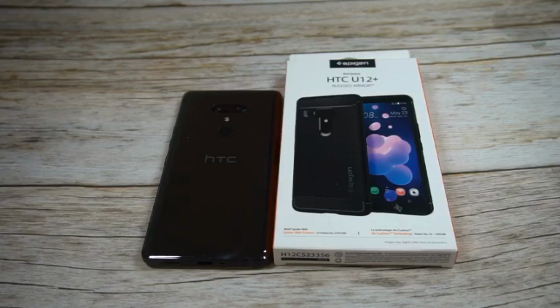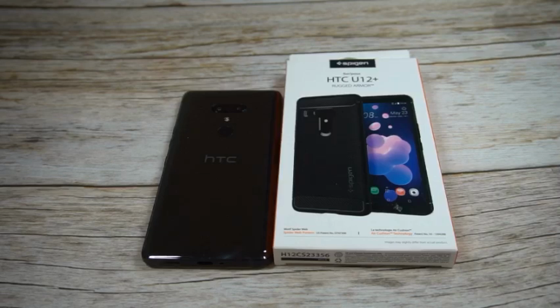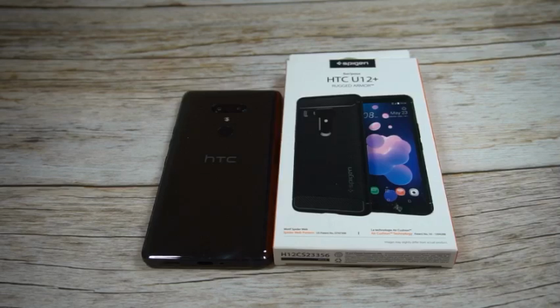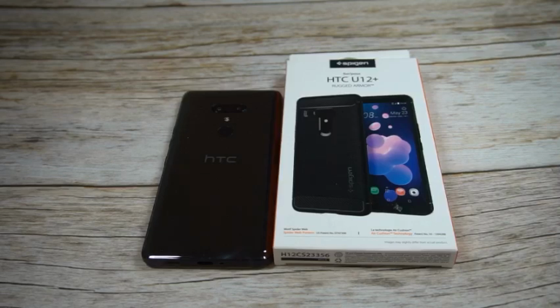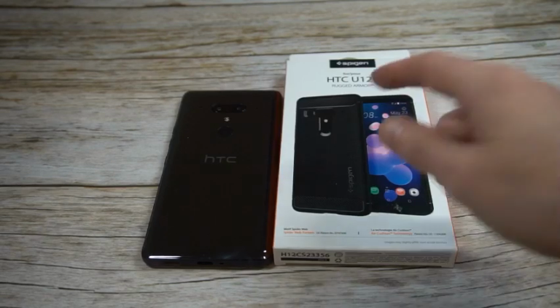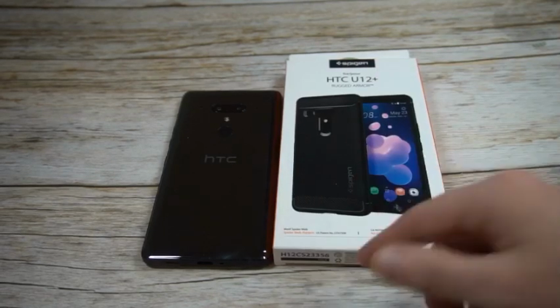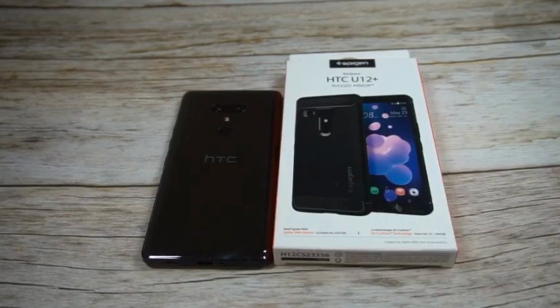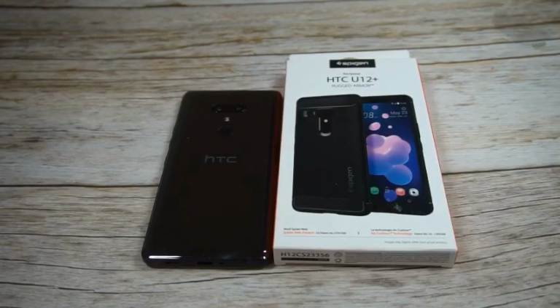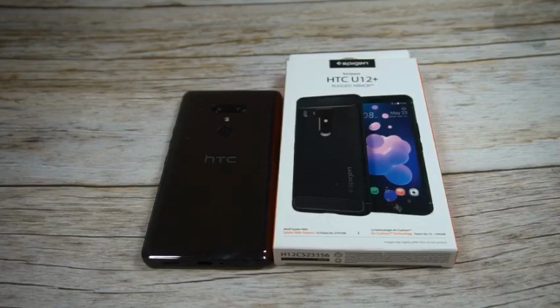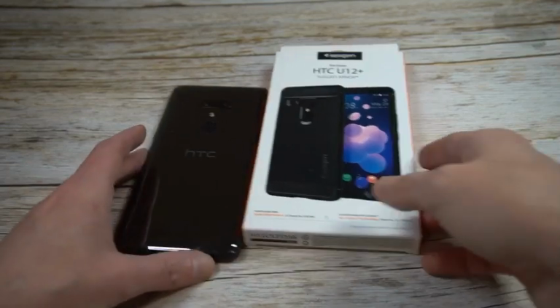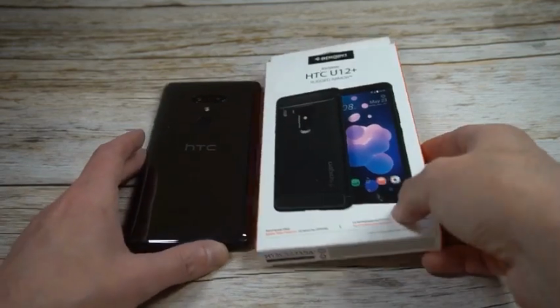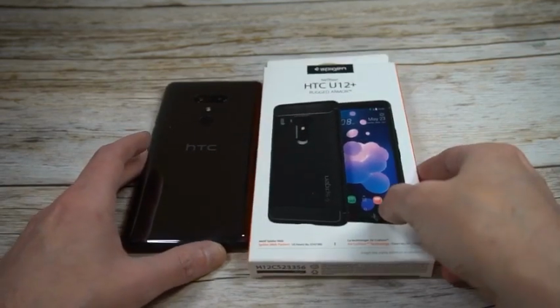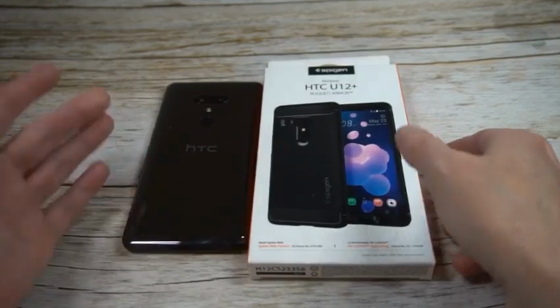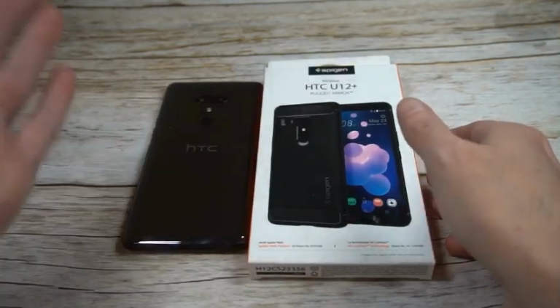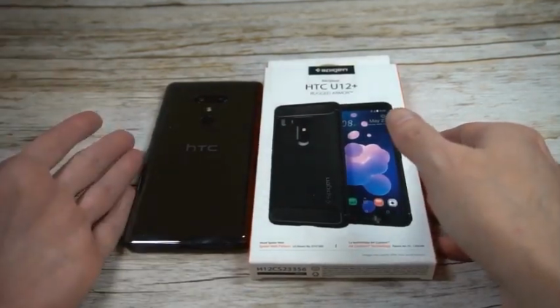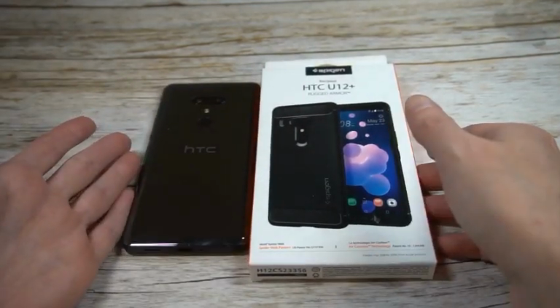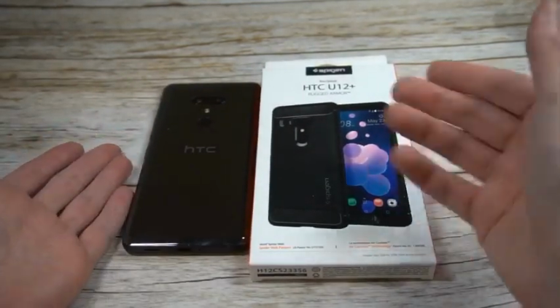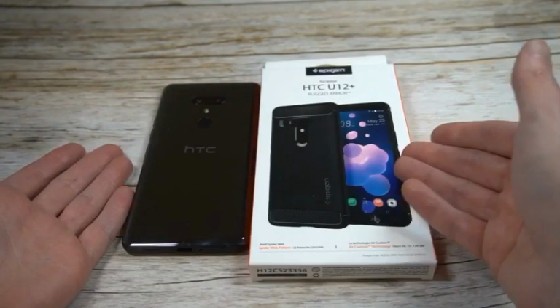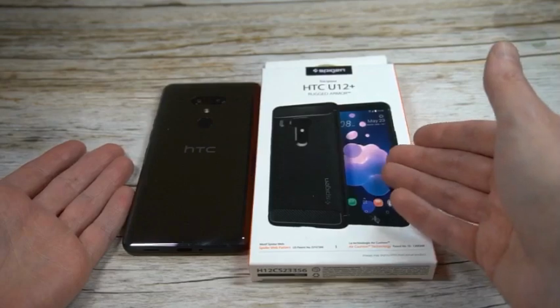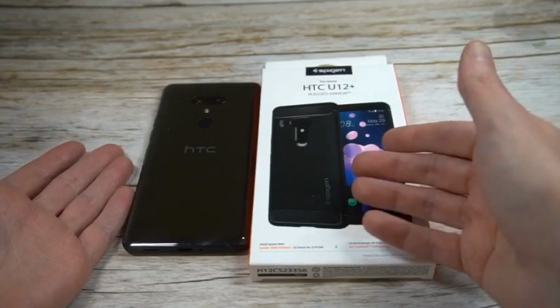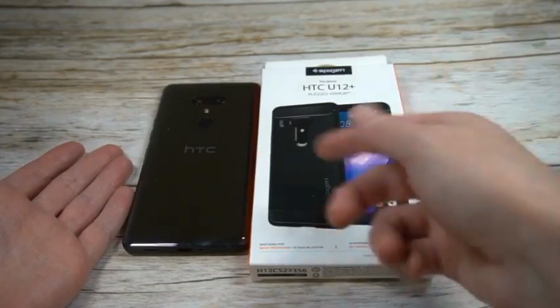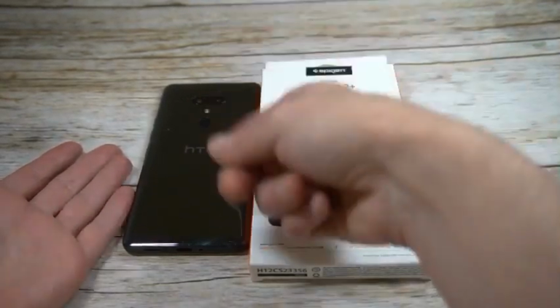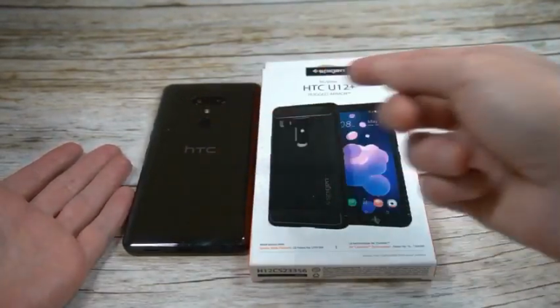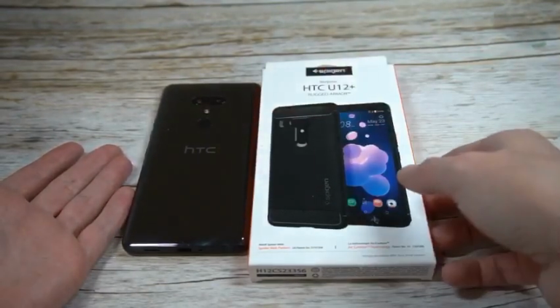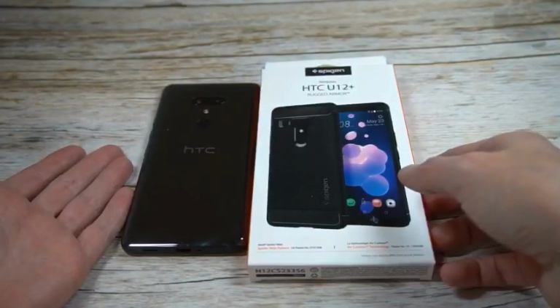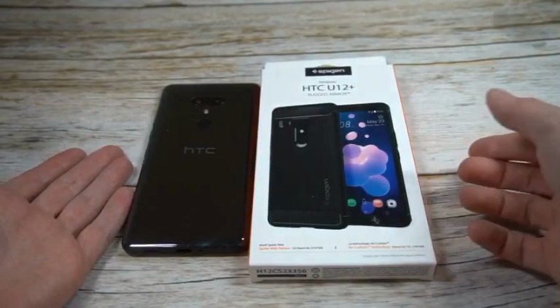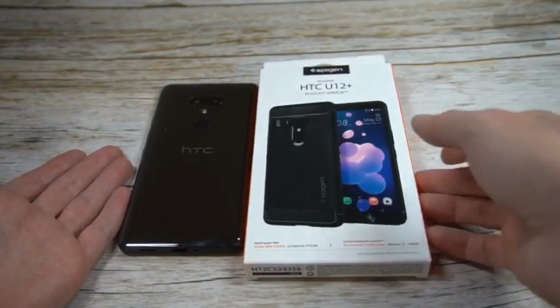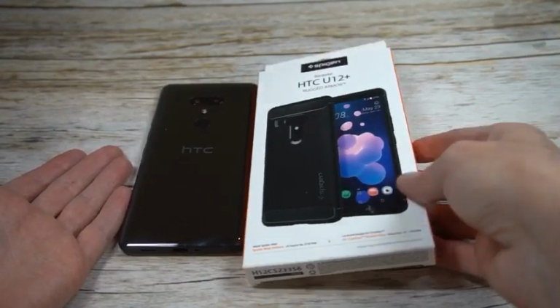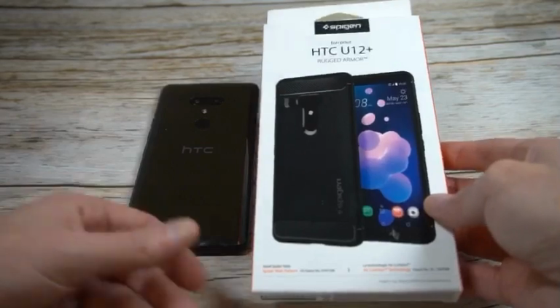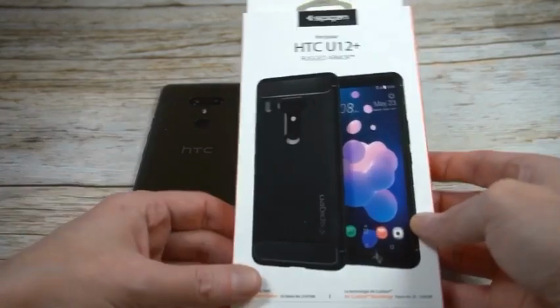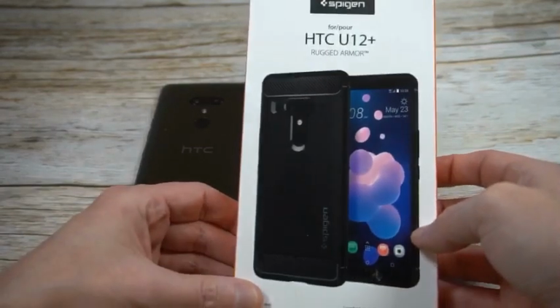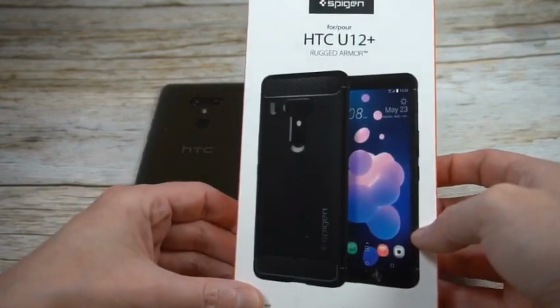It only comes in one color — black on black — so it should look pretty nice regardless of which phone color you're rocking. If you're rocking the translucent blue it's just going to look pretty nice popping through. I'm rocking the black on black look so it should have no issues at all matching and looking beautiful.